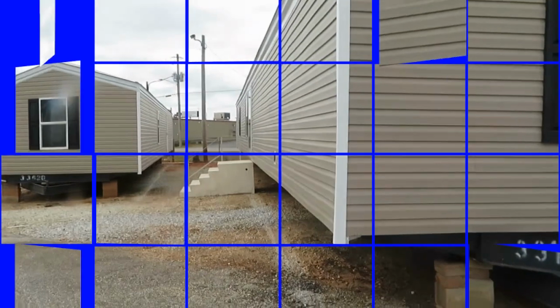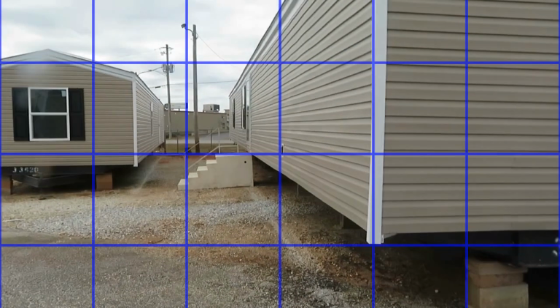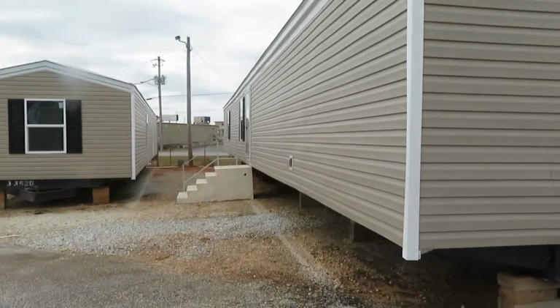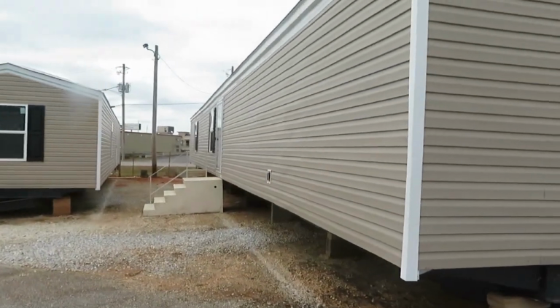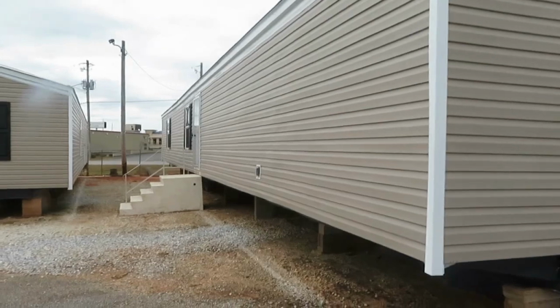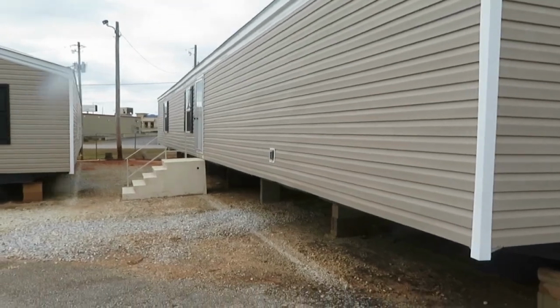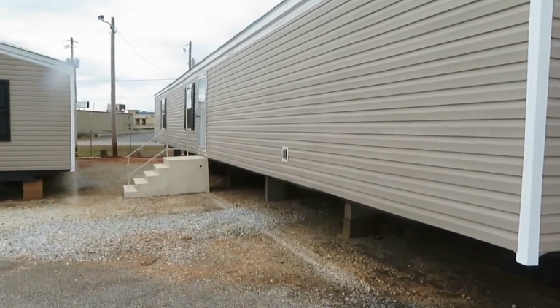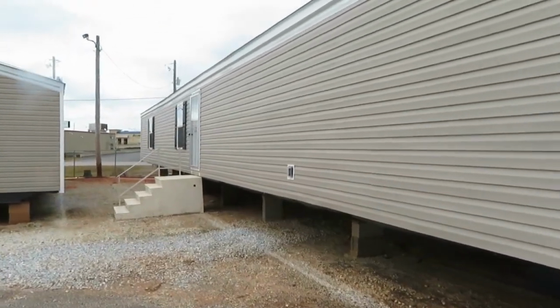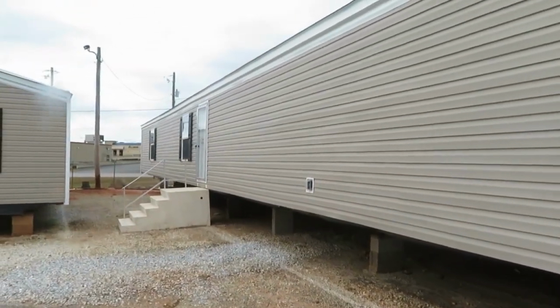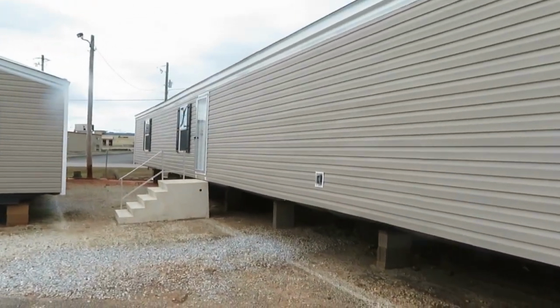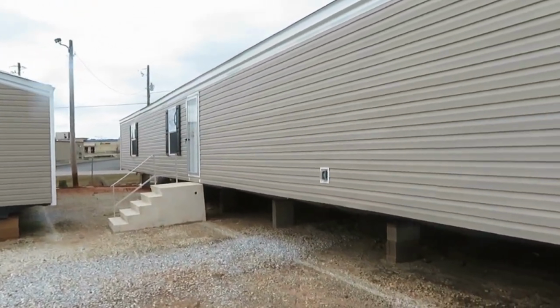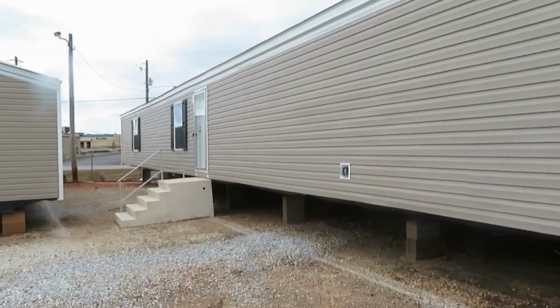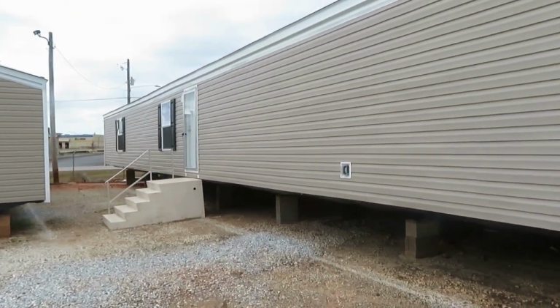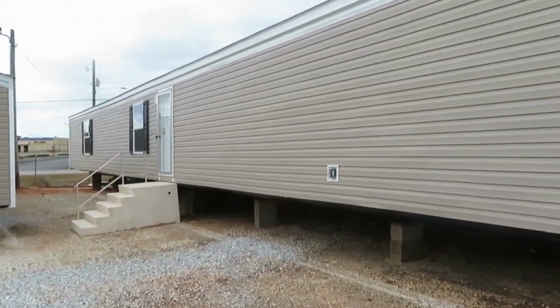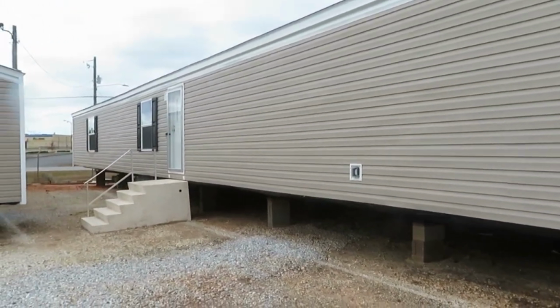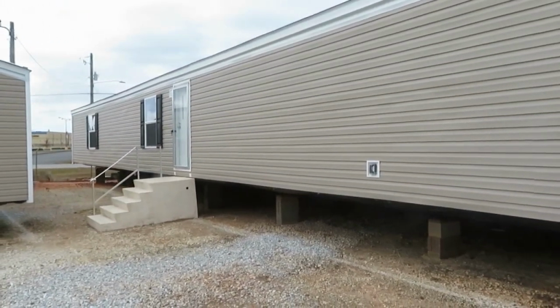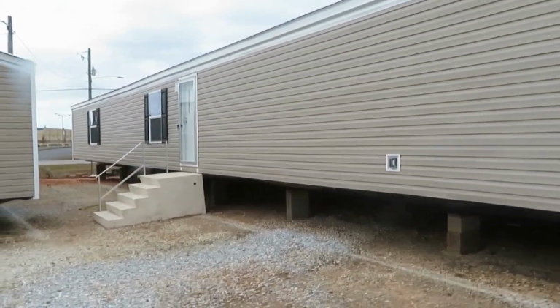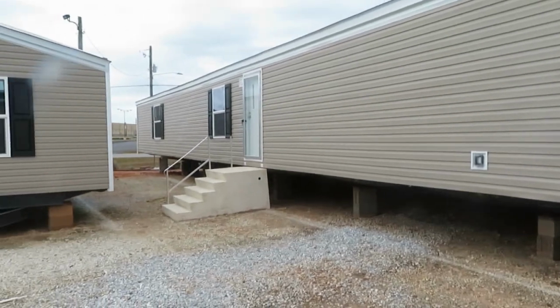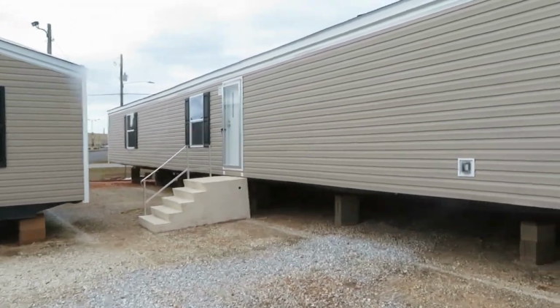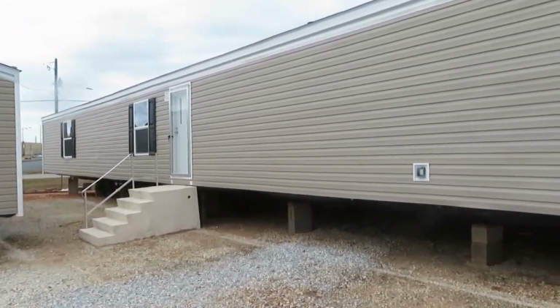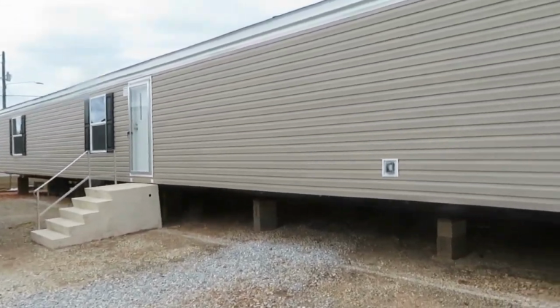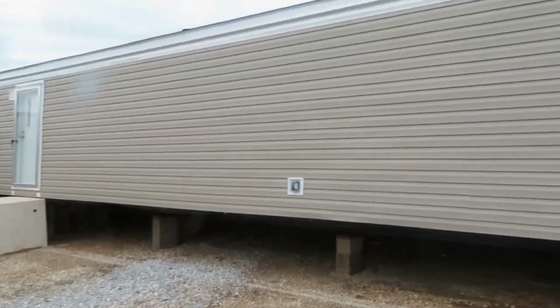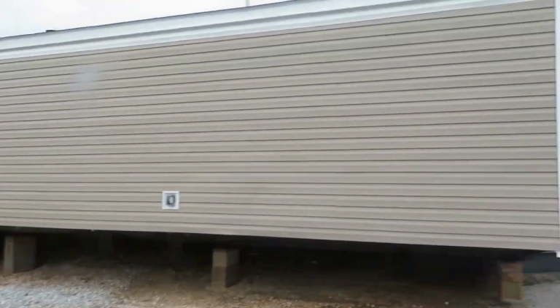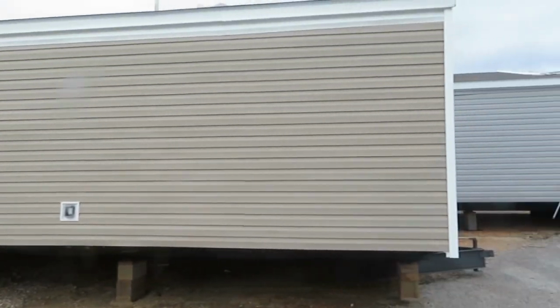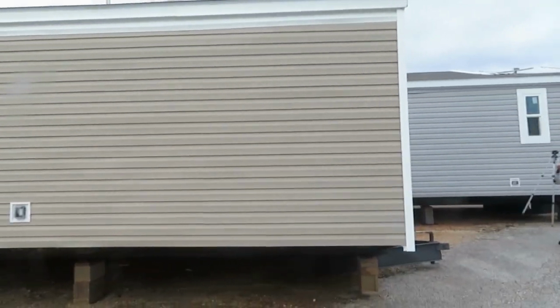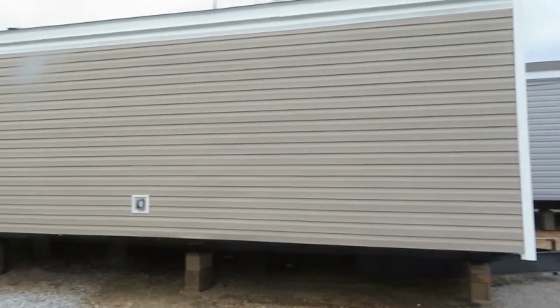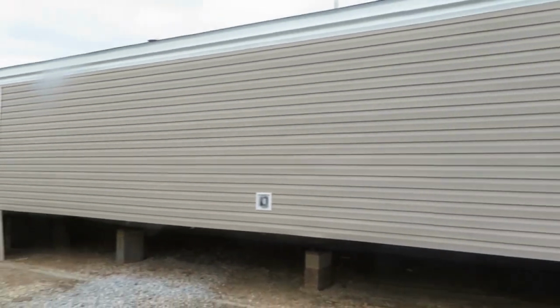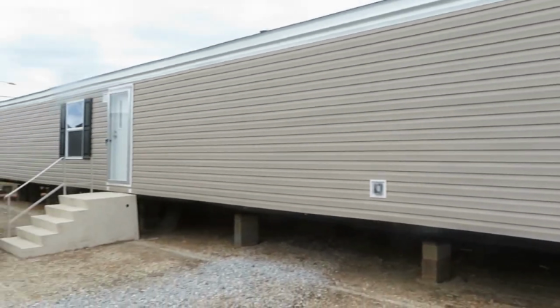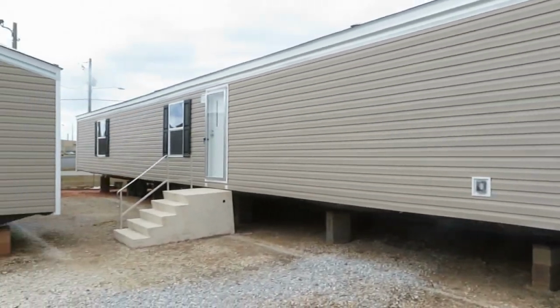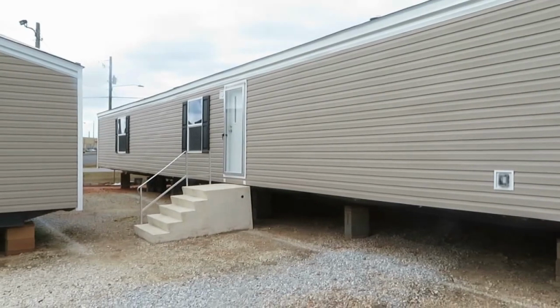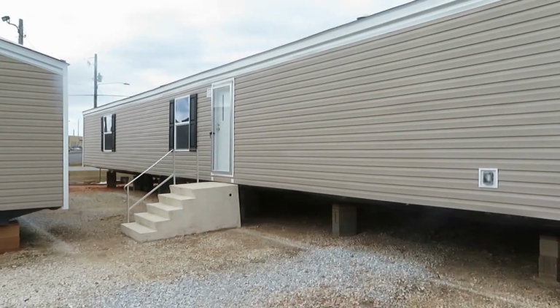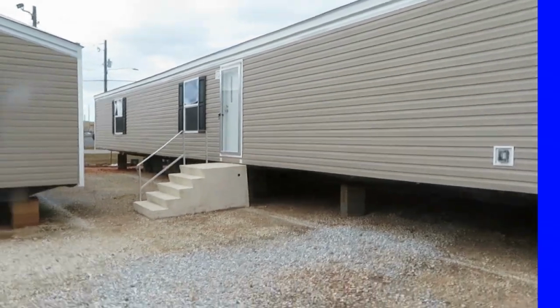Alright, this one is a single wide, you guys. I couldn't get in the last one, but we'll see — I don't see a lot of windows. But we'll go in and see what it looks like. It's pretty long. Let's see which one we got.